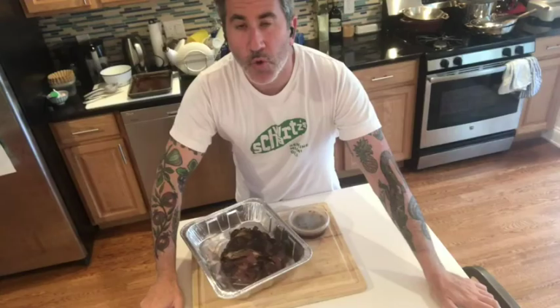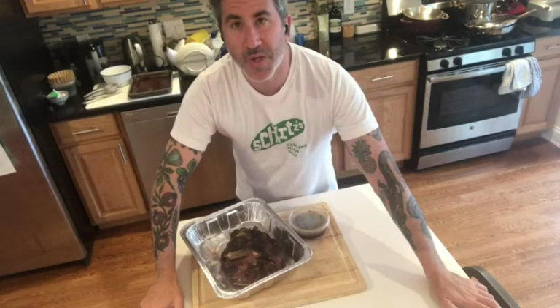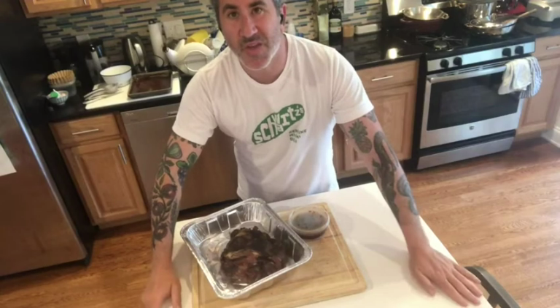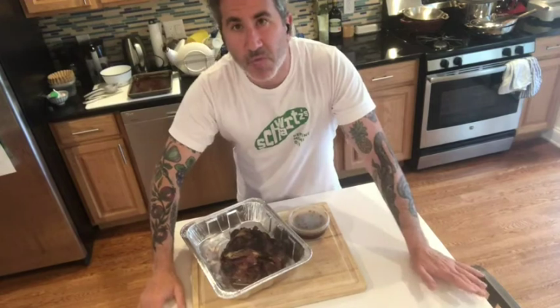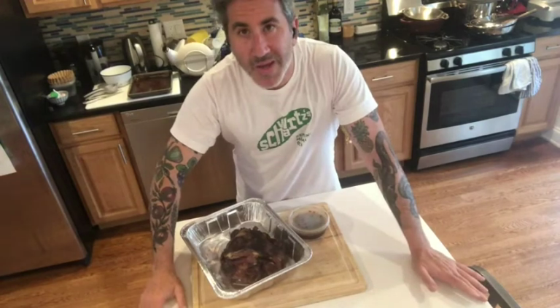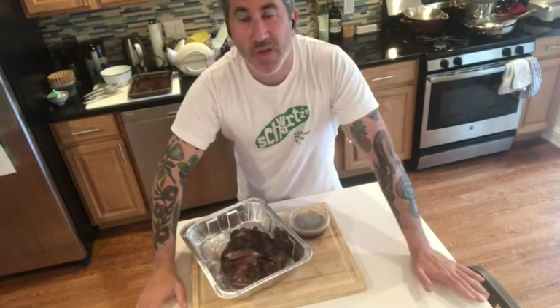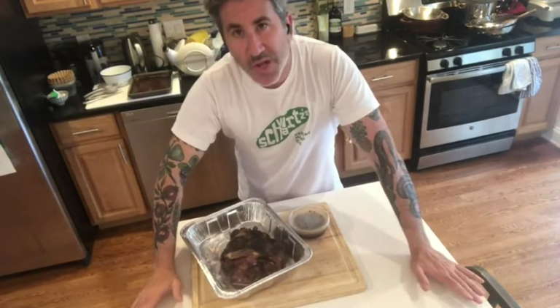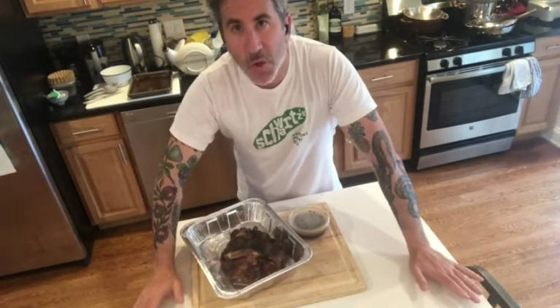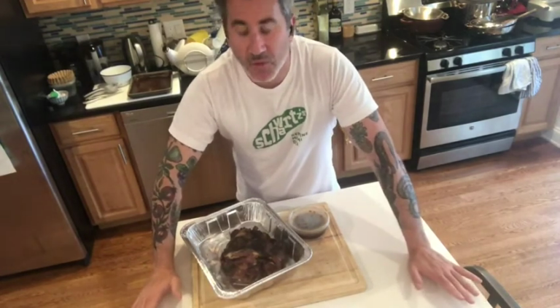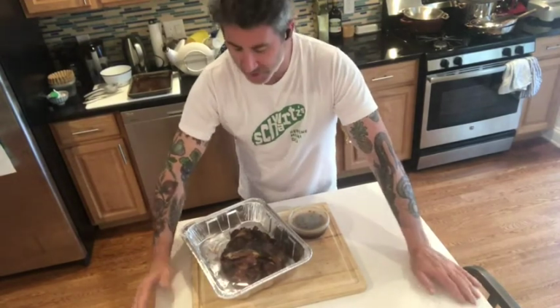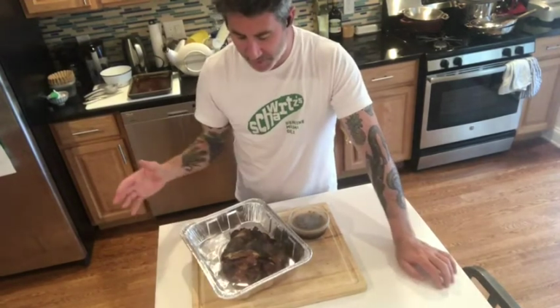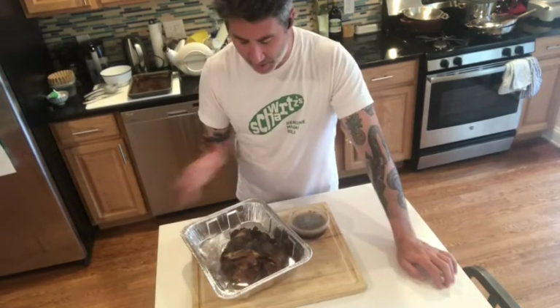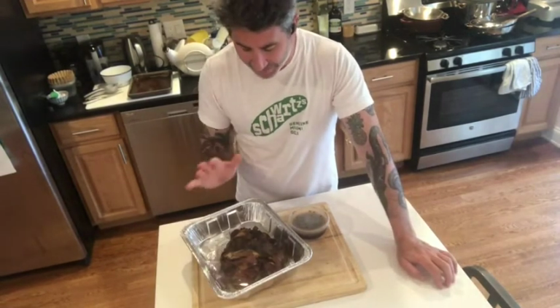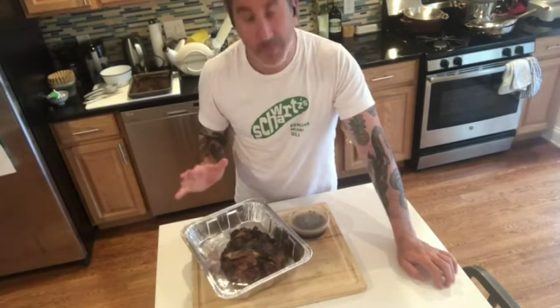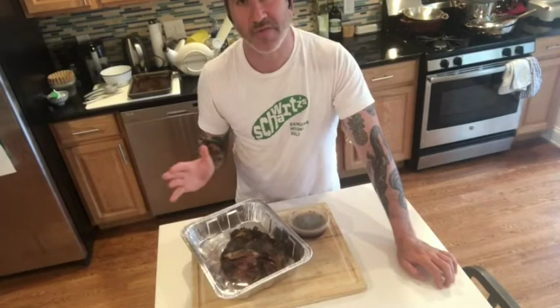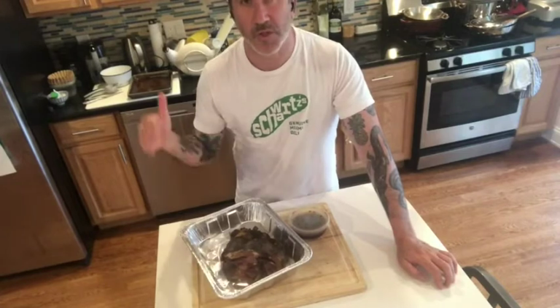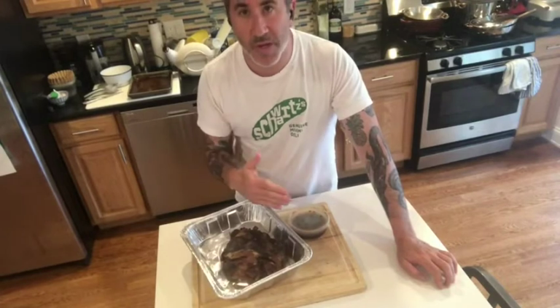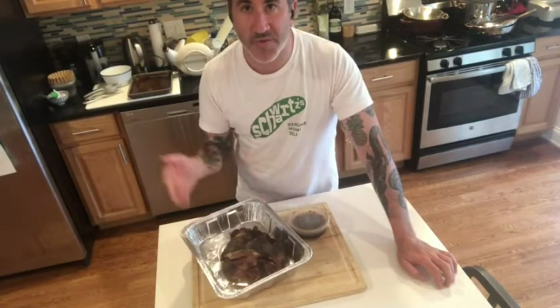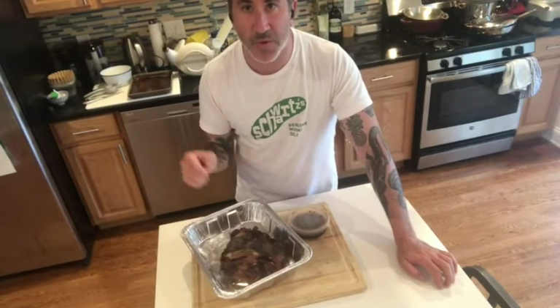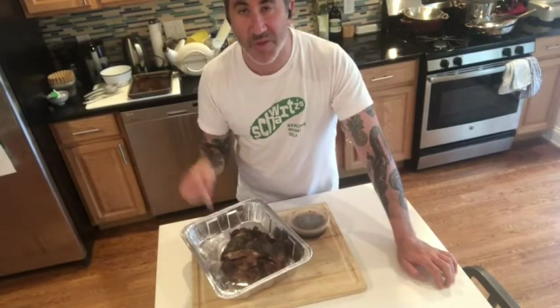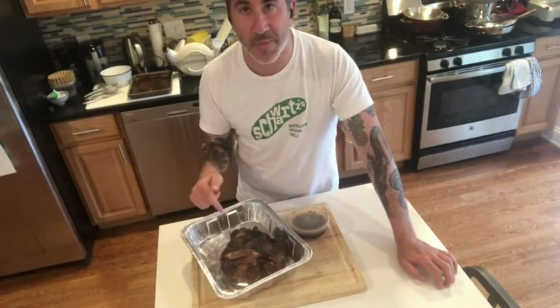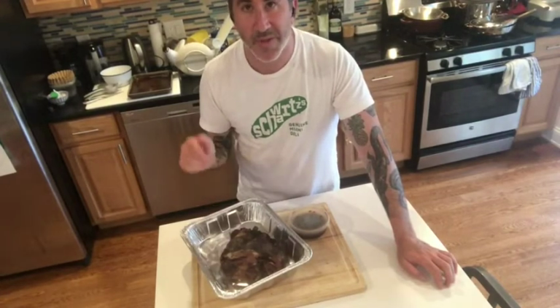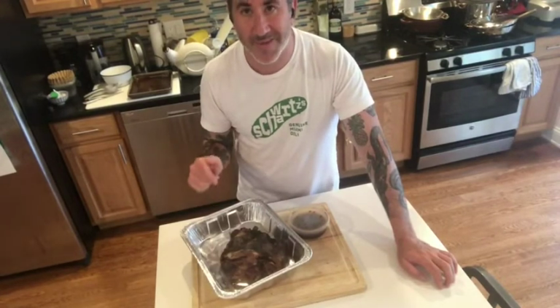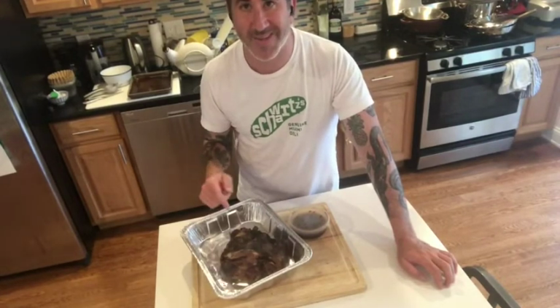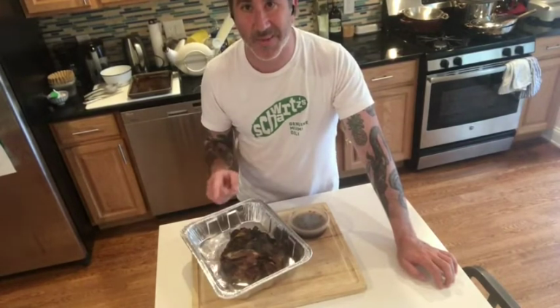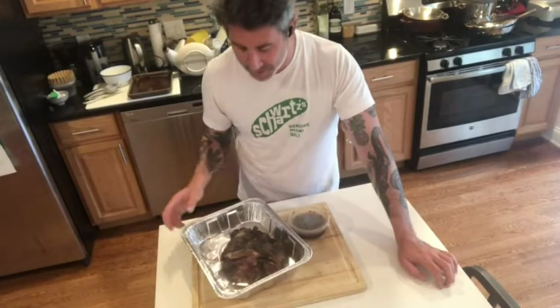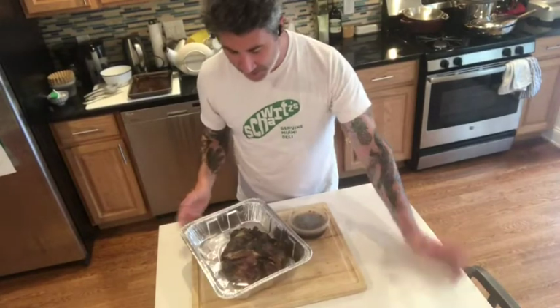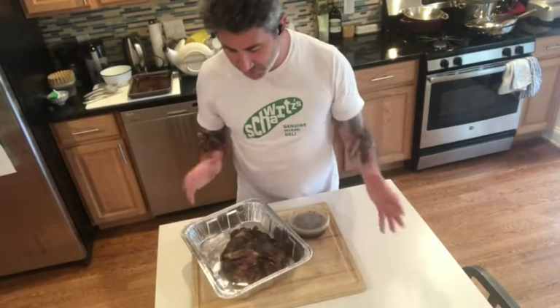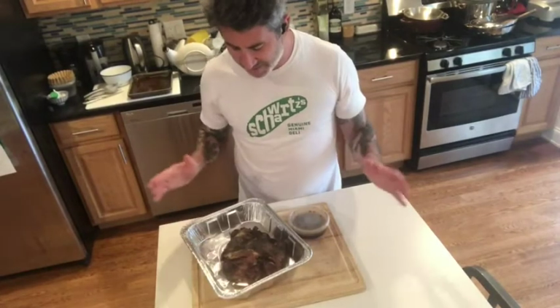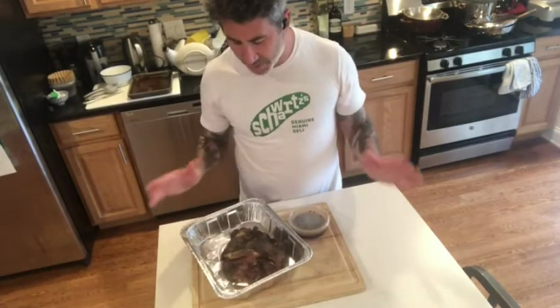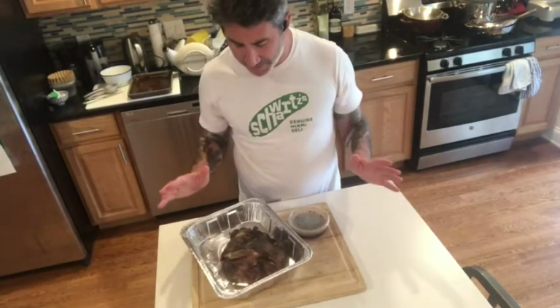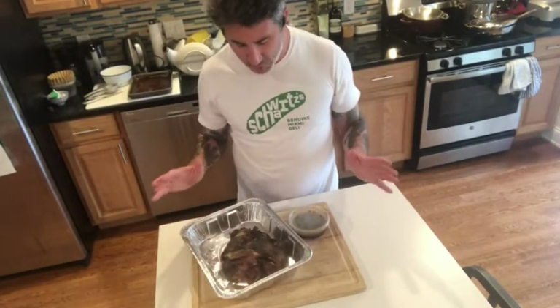Wishing you guys a great weekend. Shabbat shalom. Thank you so much from our entire team for supporting us and for ordering this lamb that you're about to eat. It's going to be delicious. This is our Zahav pomegranate lamb shoulder.